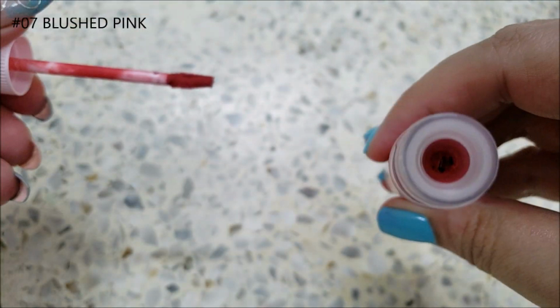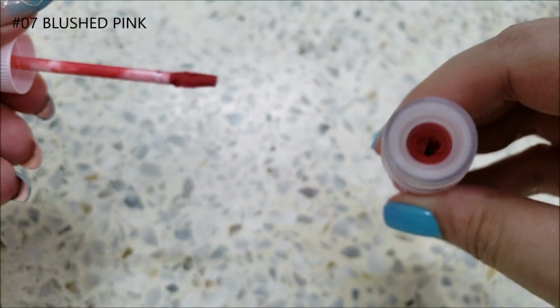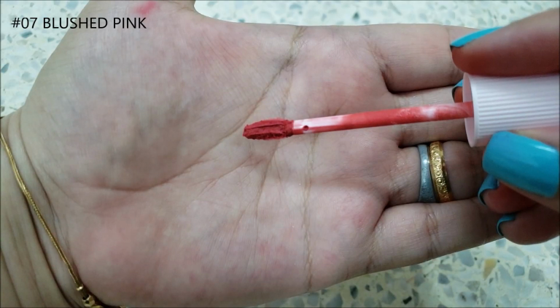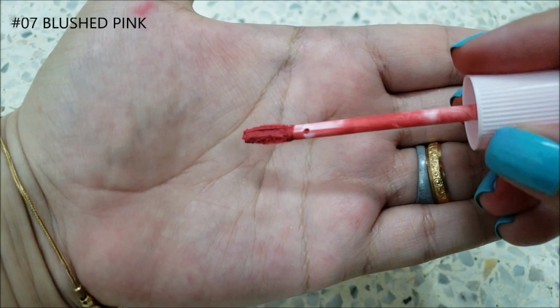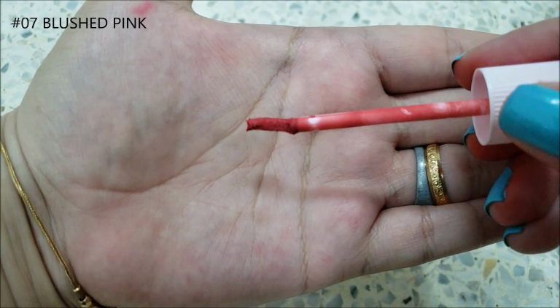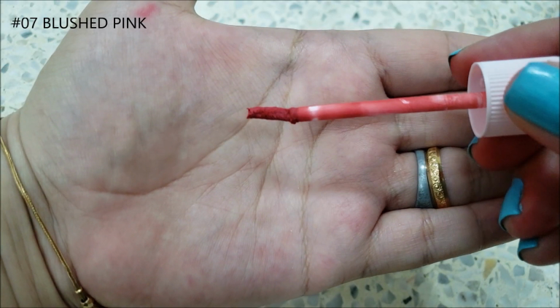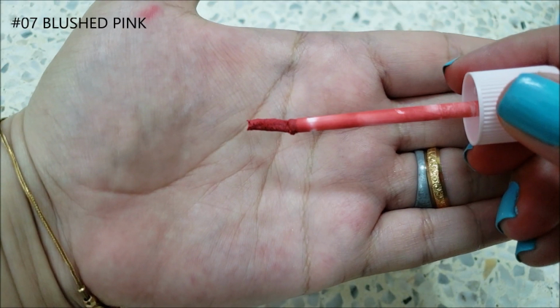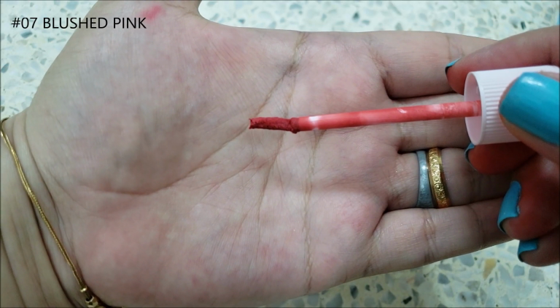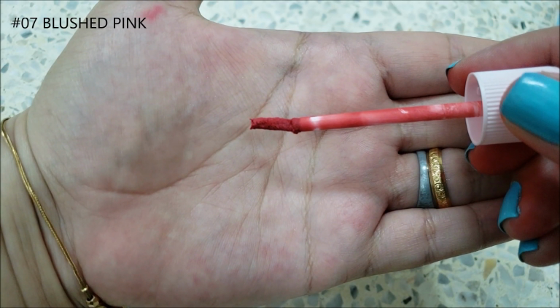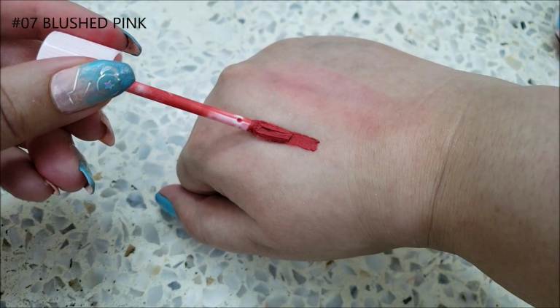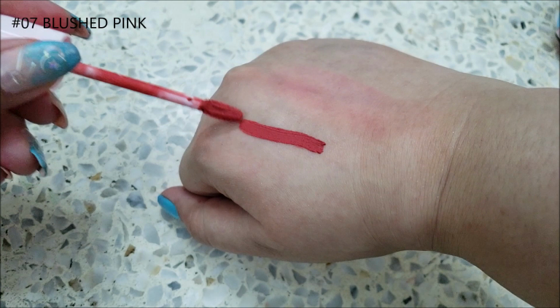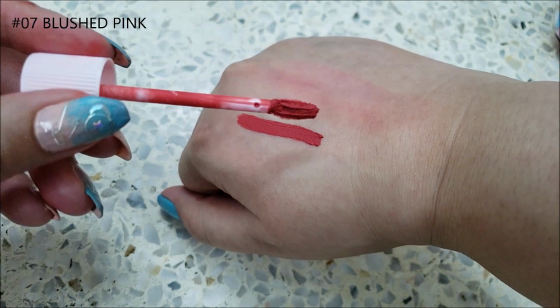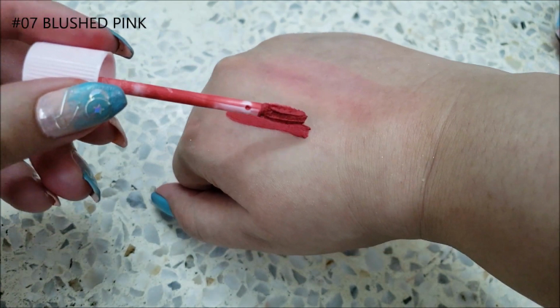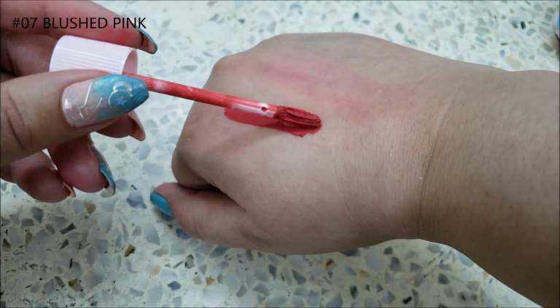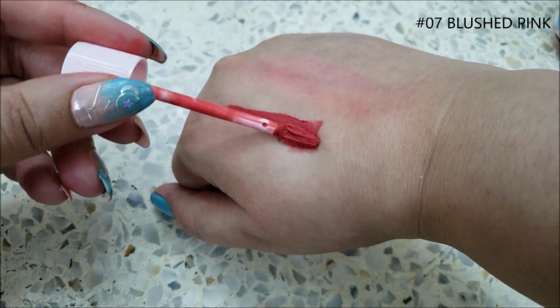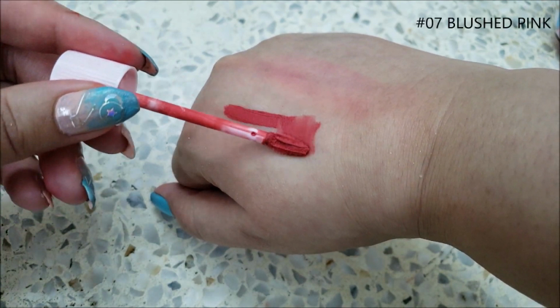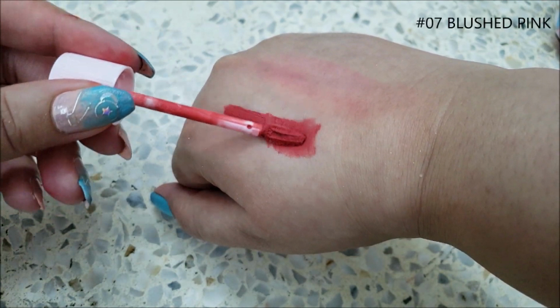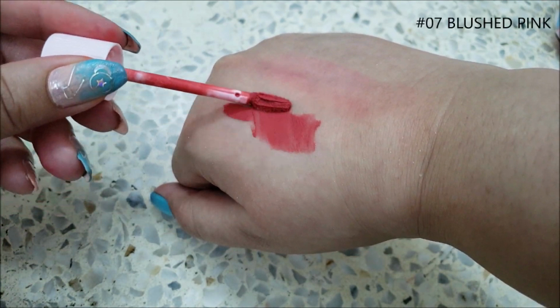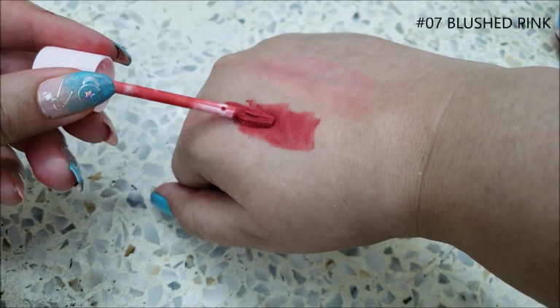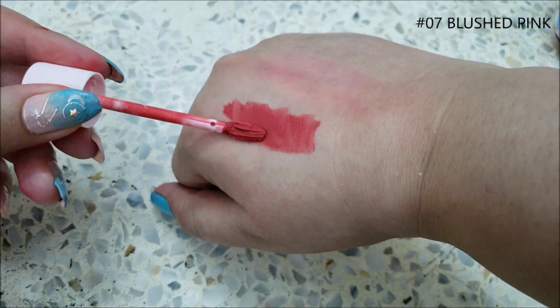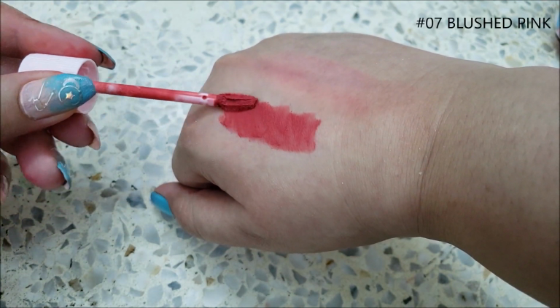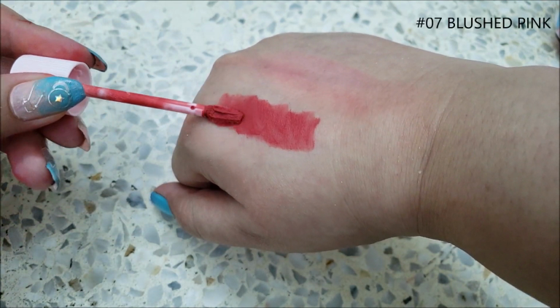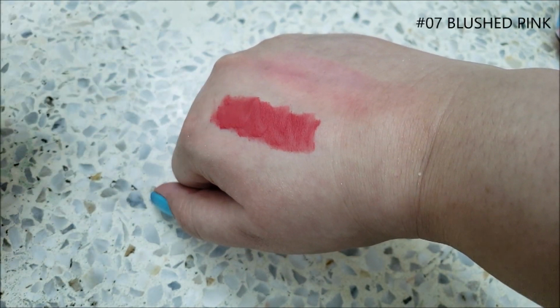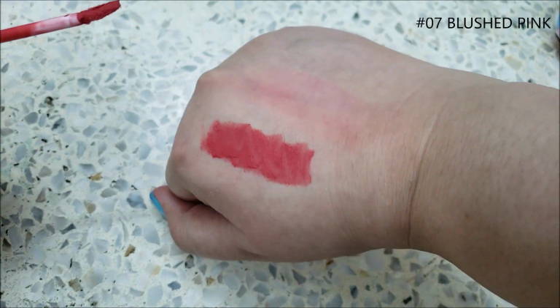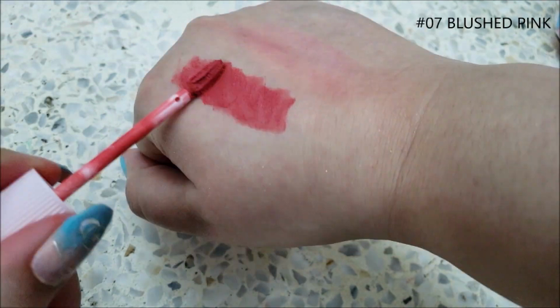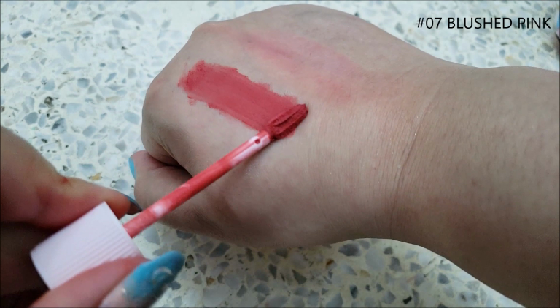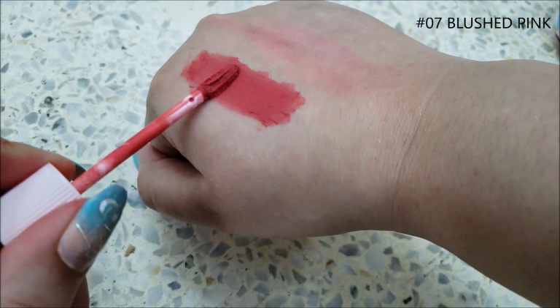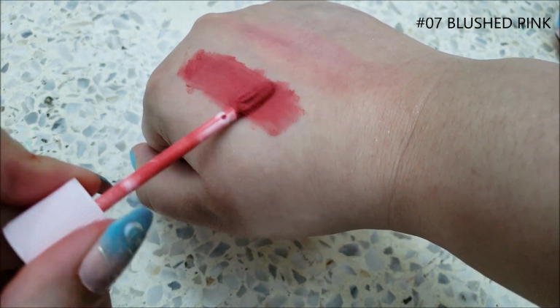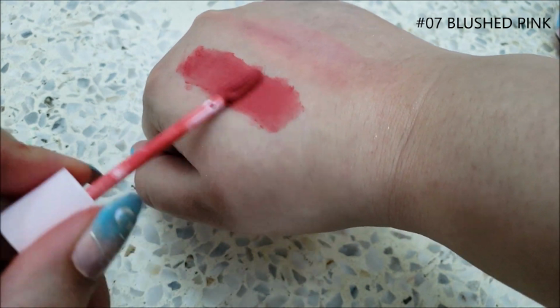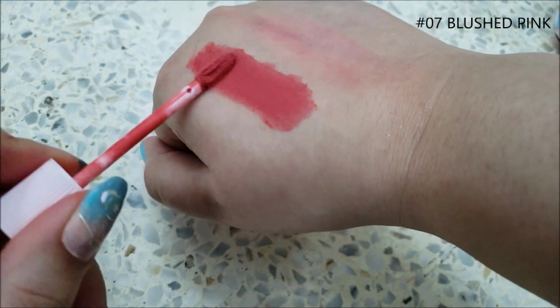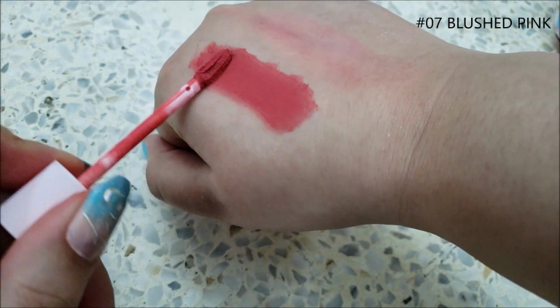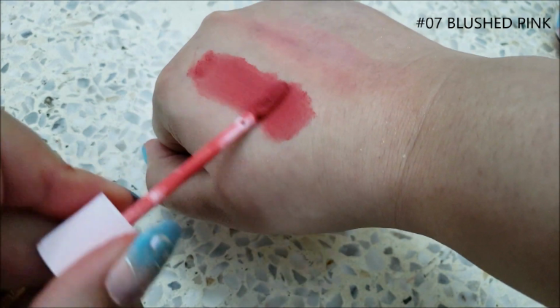Blushed Pink is a baby pink color. It has a slightly slanted doe foot applicator. It has a faint cream-like scent, and the product's texture is like whipped cream or mousse.